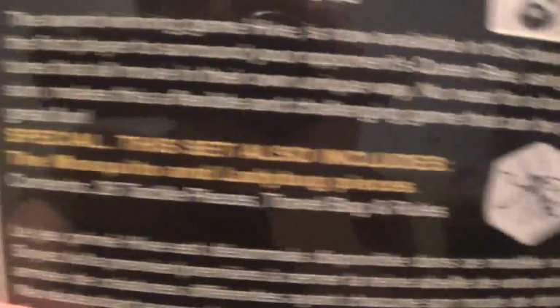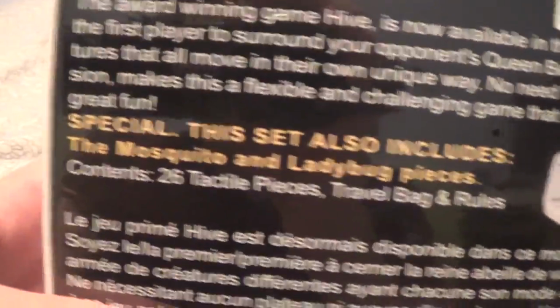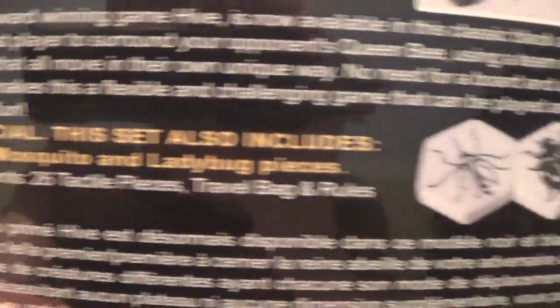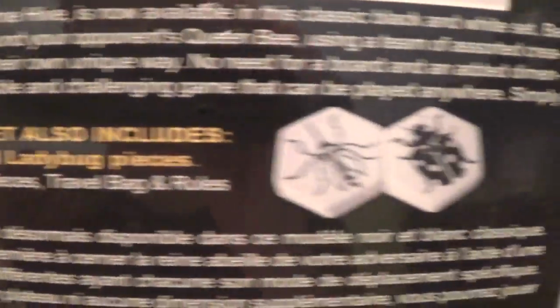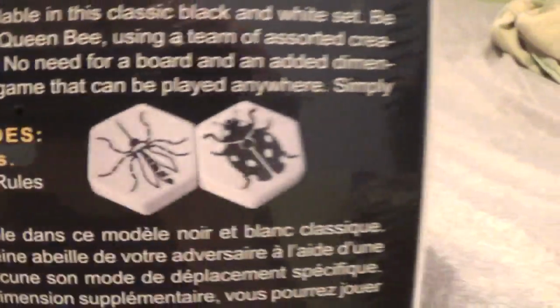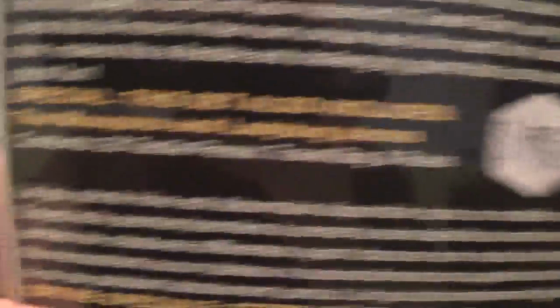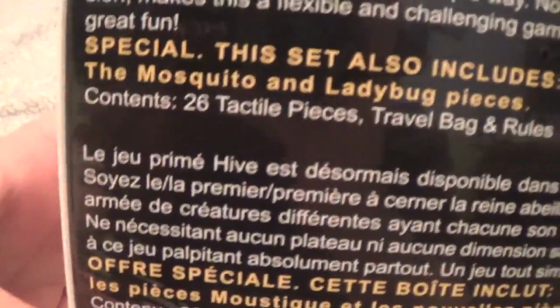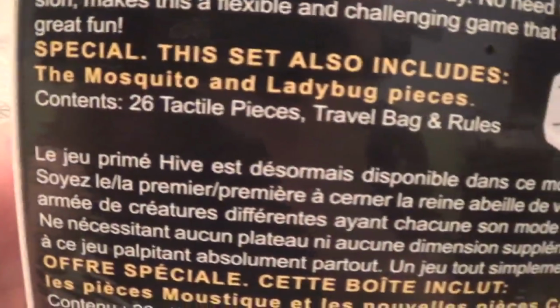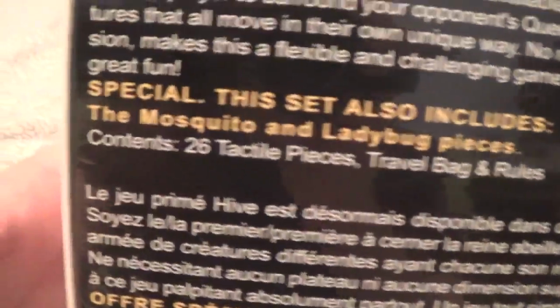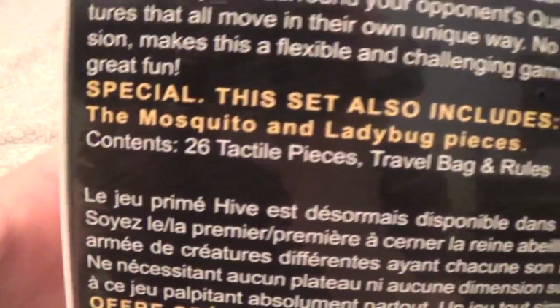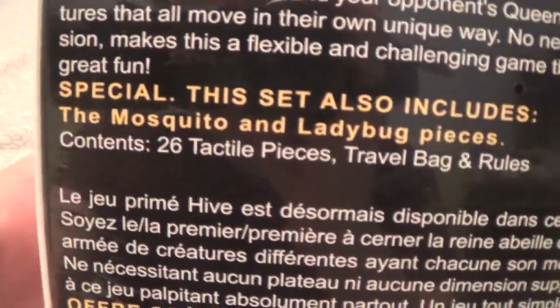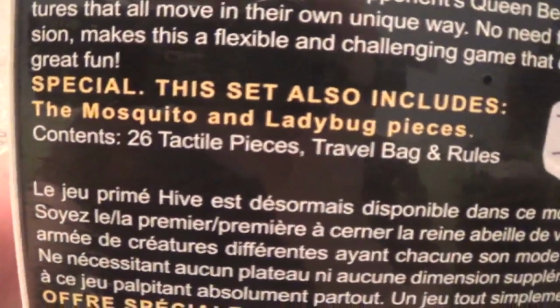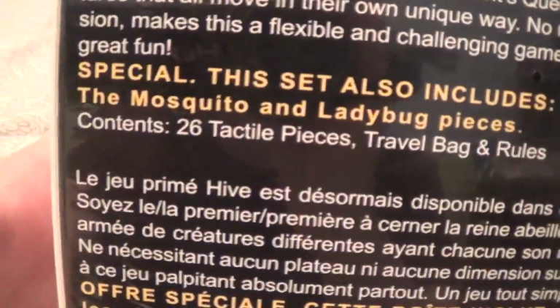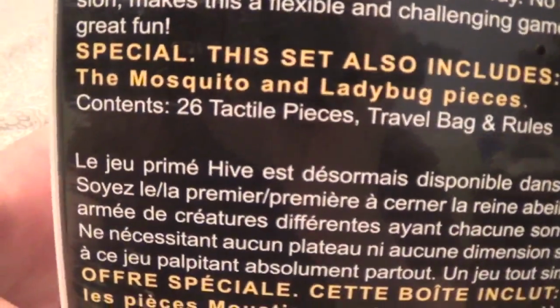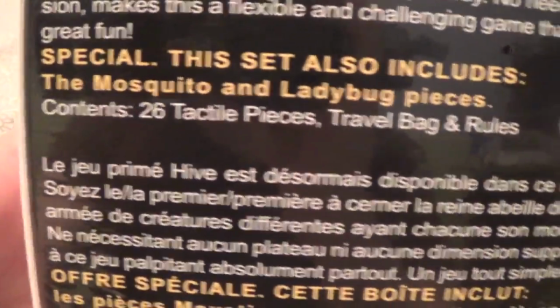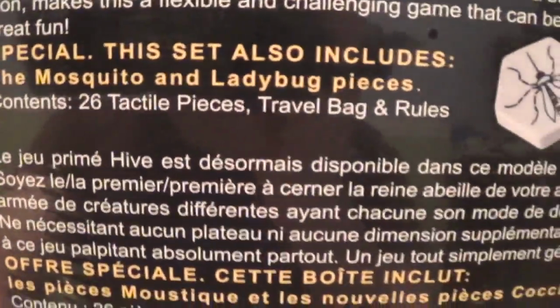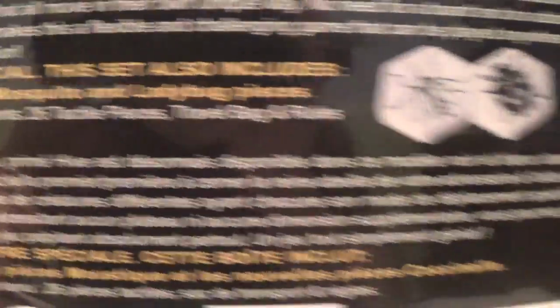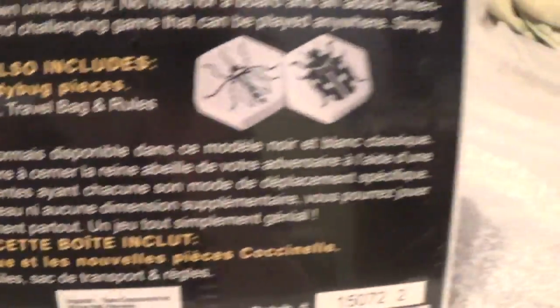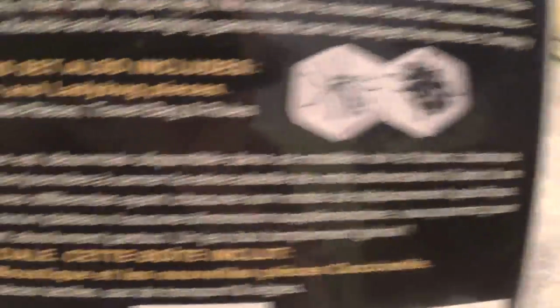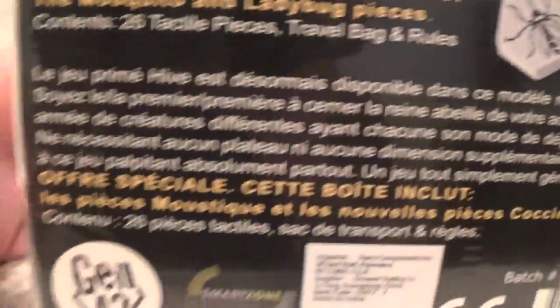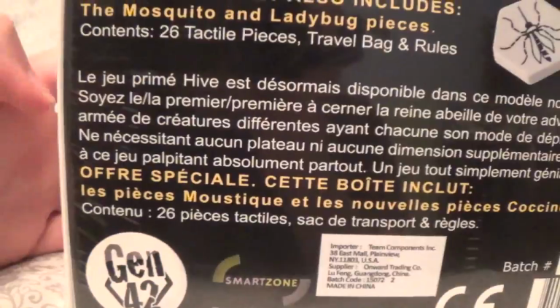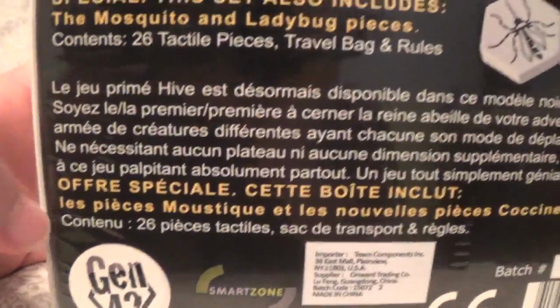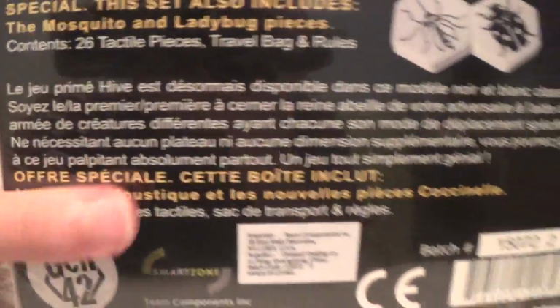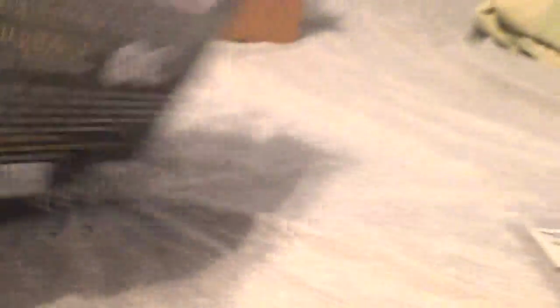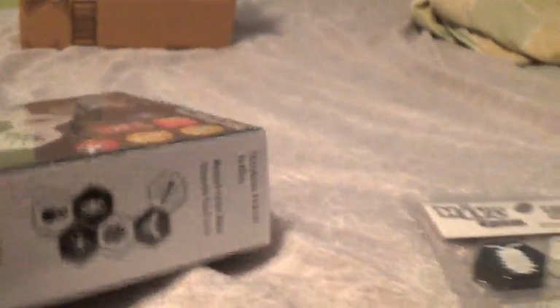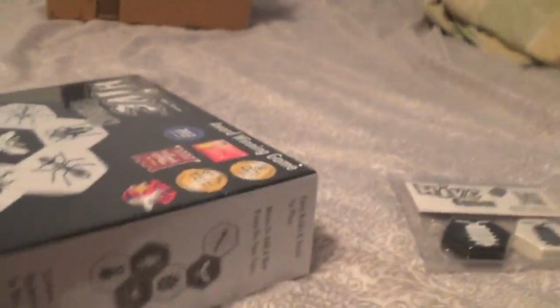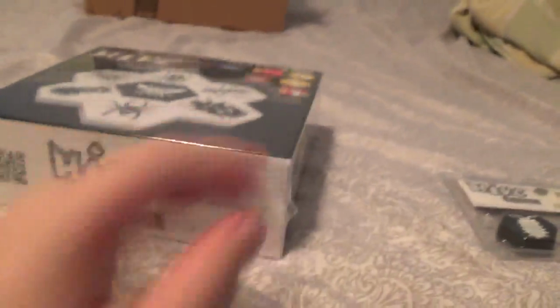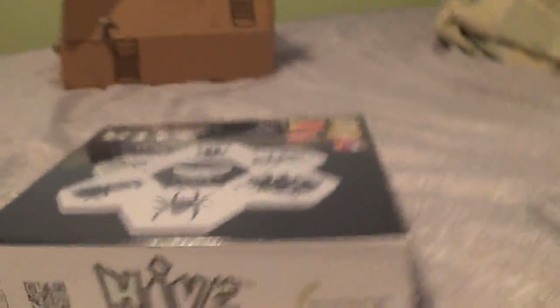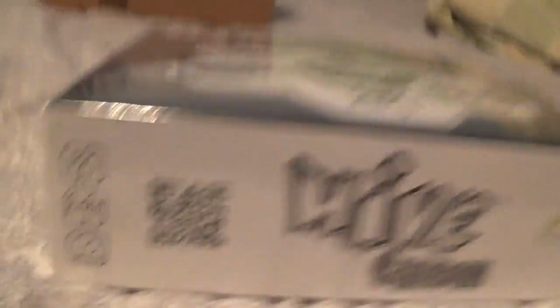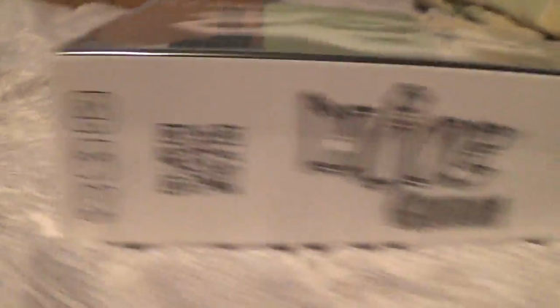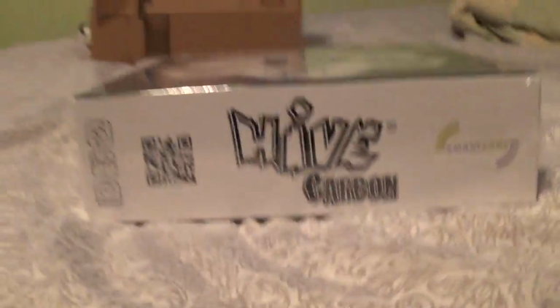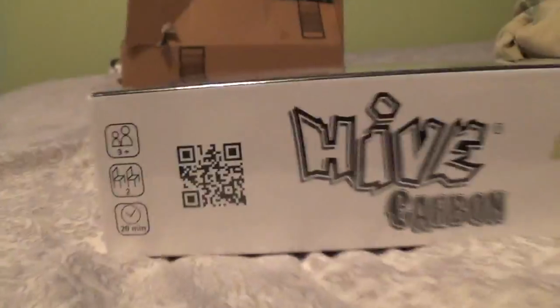I already know enough about this game. The set also includes the Mosquito and the Ladybug pieces, which are expansions that were added in the past, and that description is in a different language. Alright, so let's open this up.